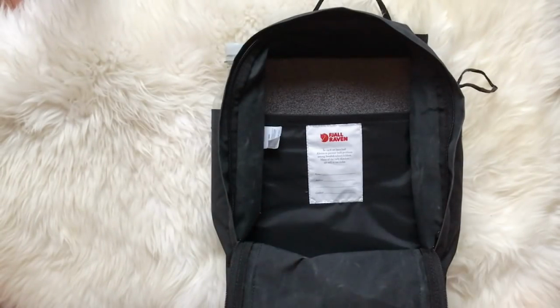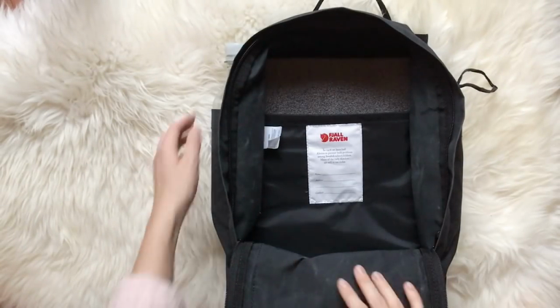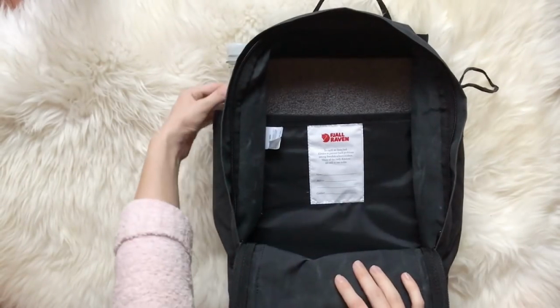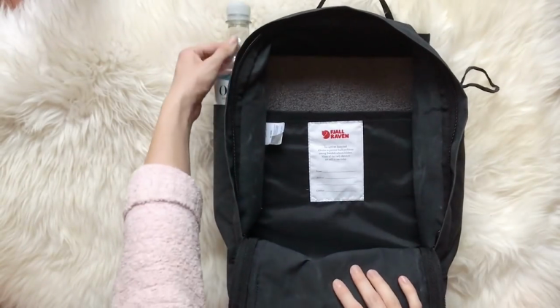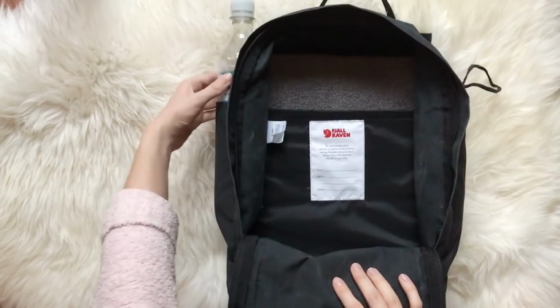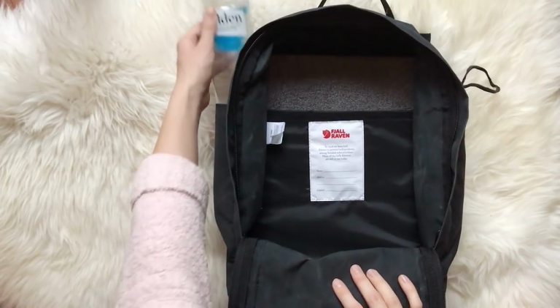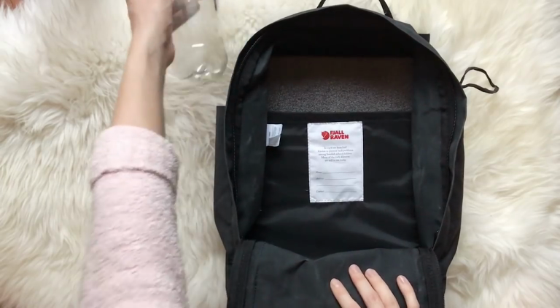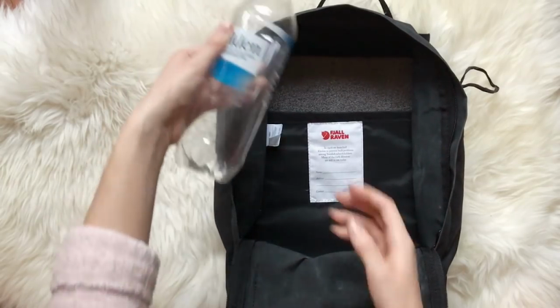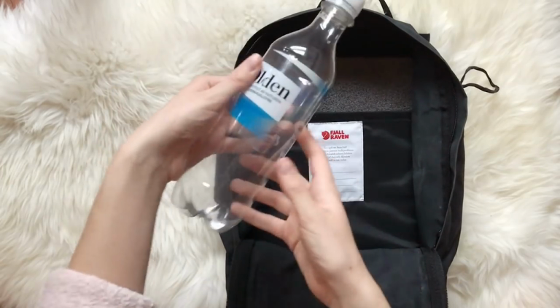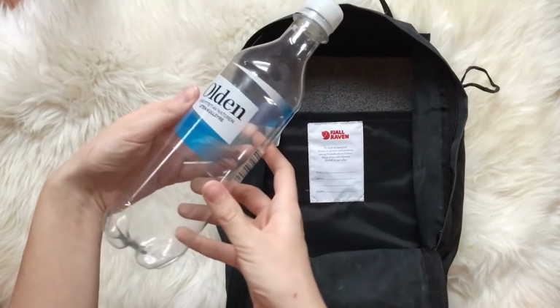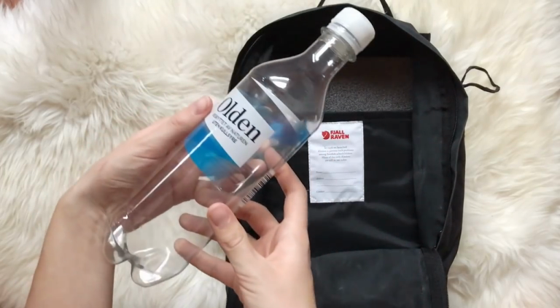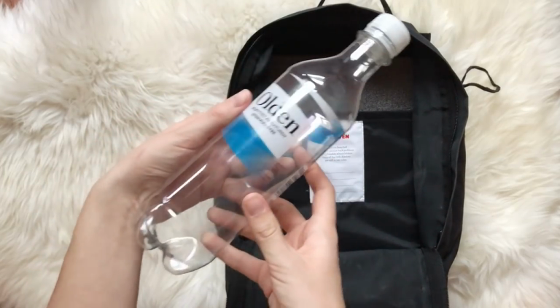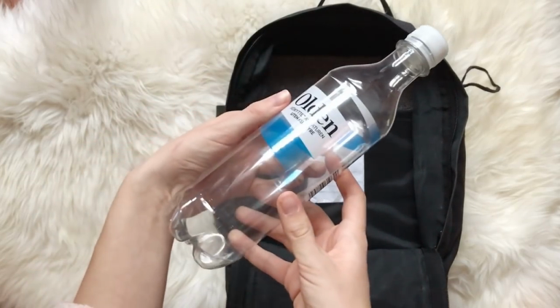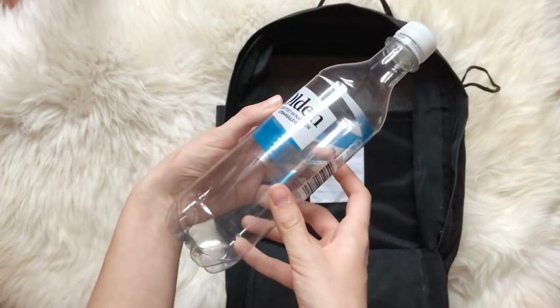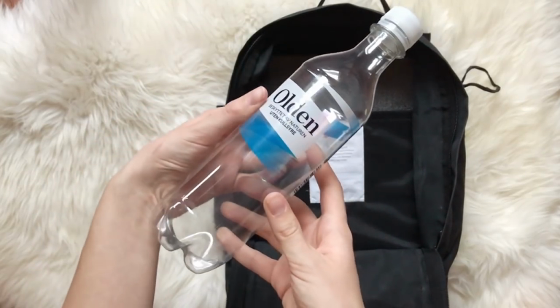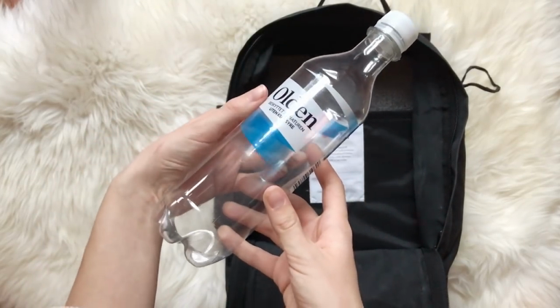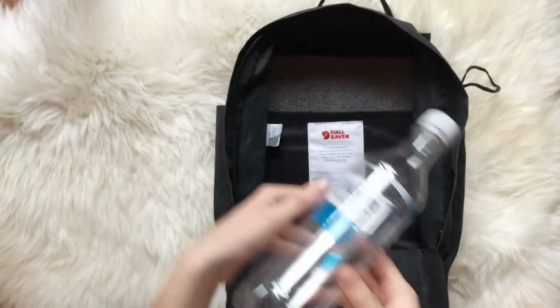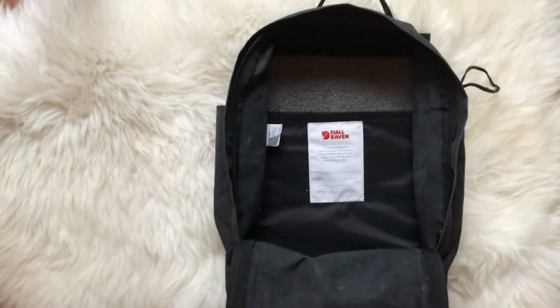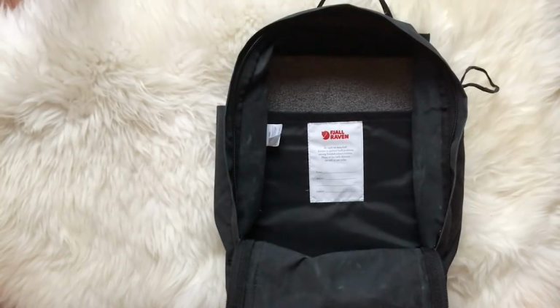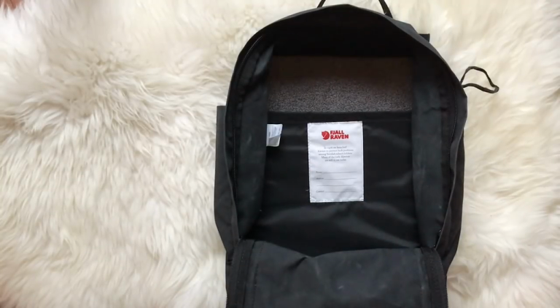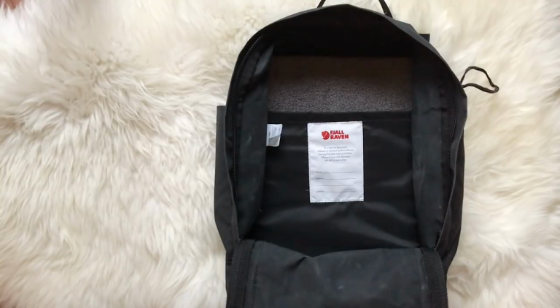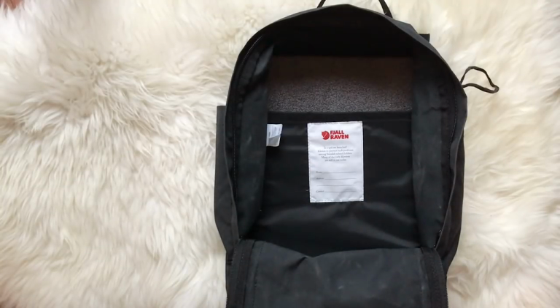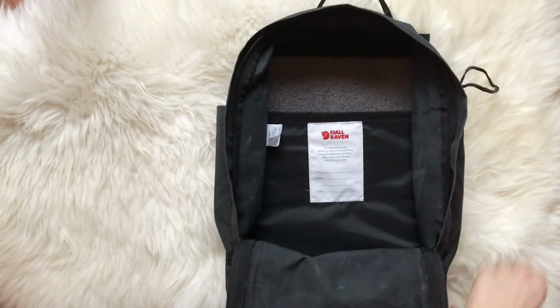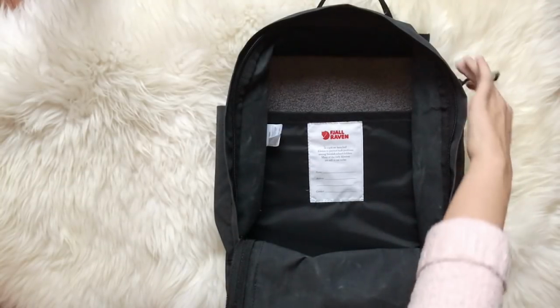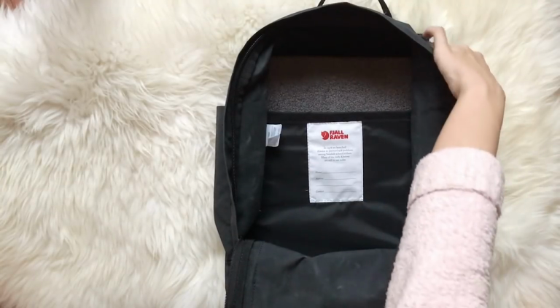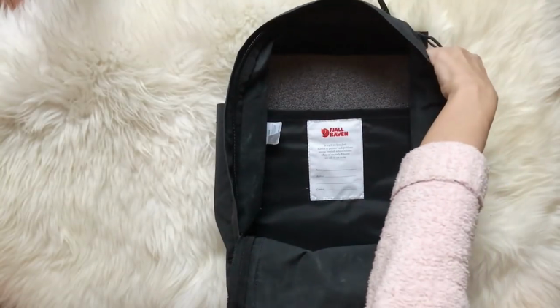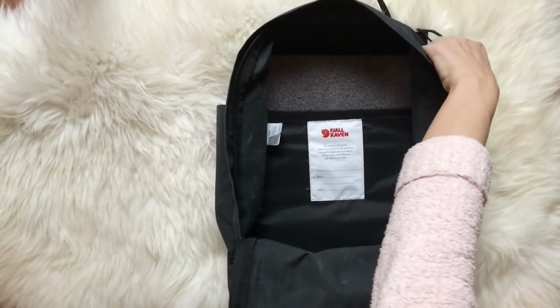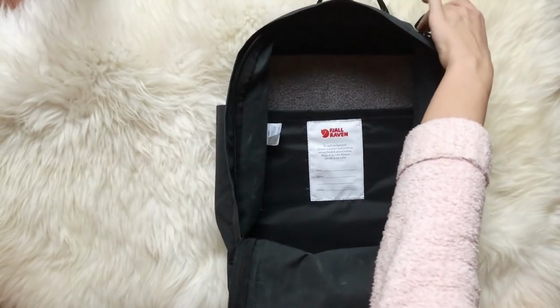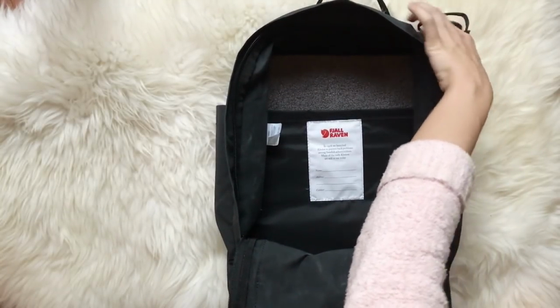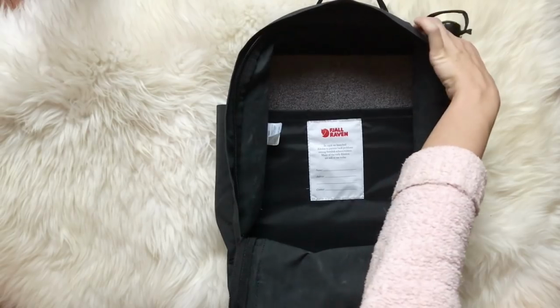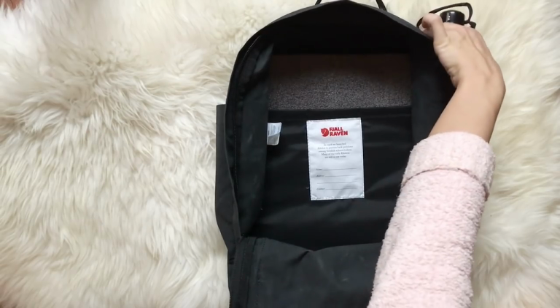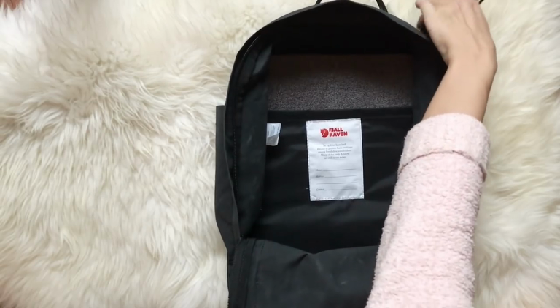In this side compartment I have an empty water bottle that I can fill once I've gone through security. It is so much better than buying water at the airport, which usually is crazy expensive.